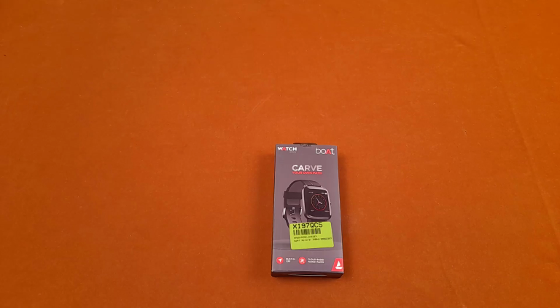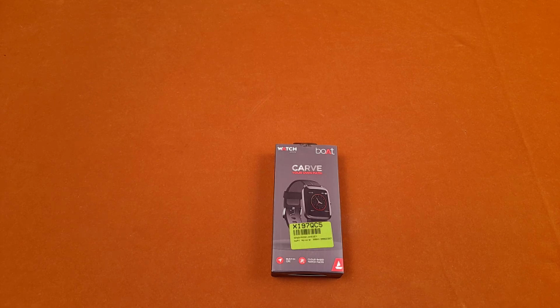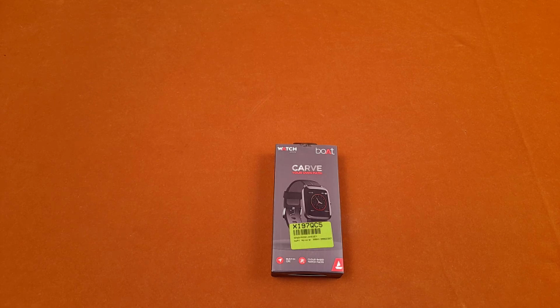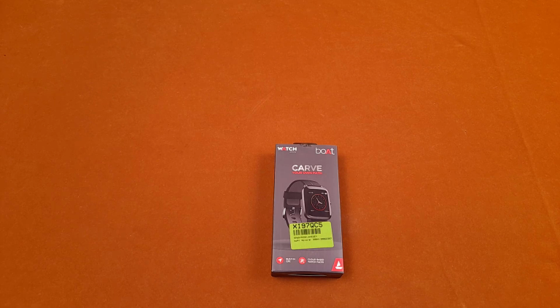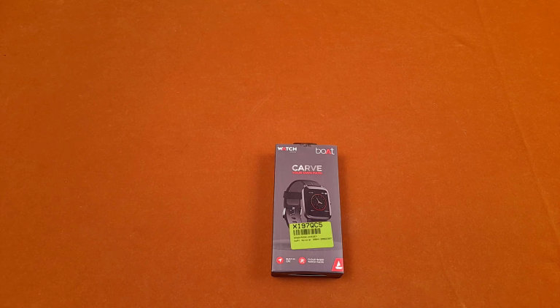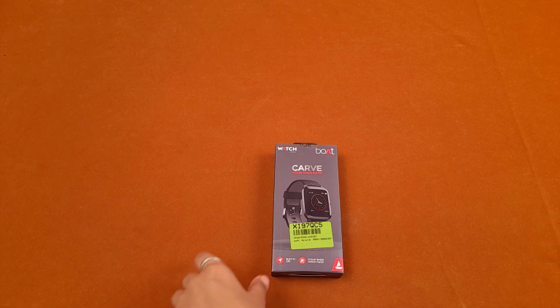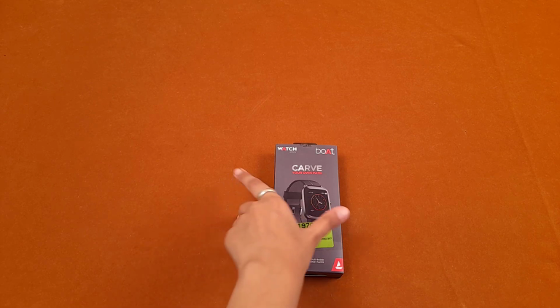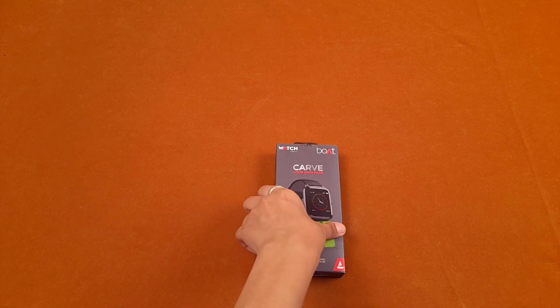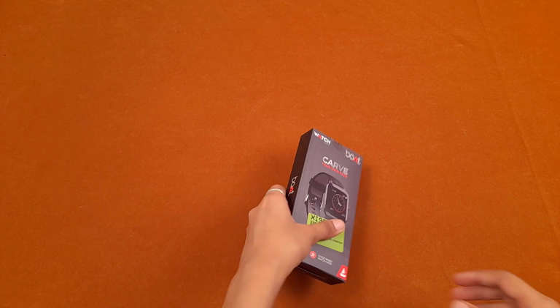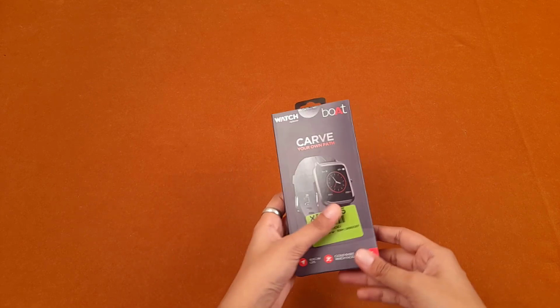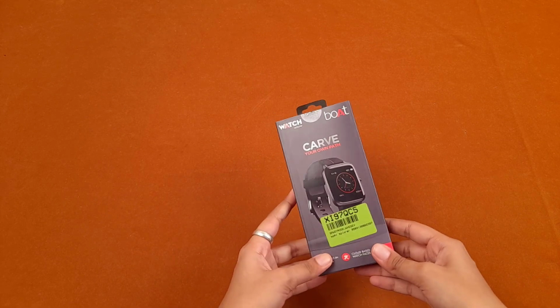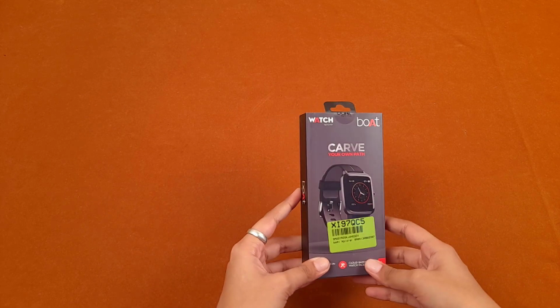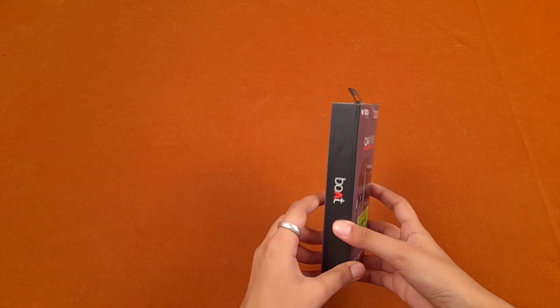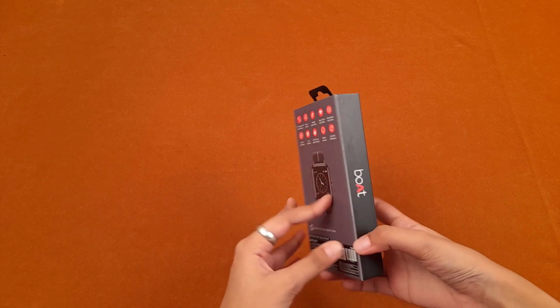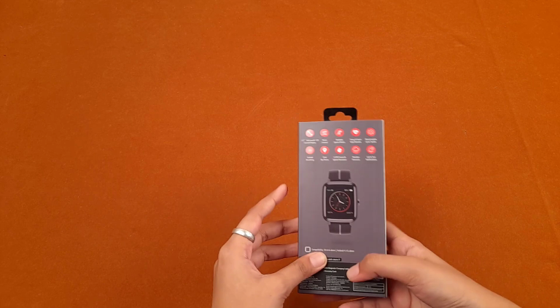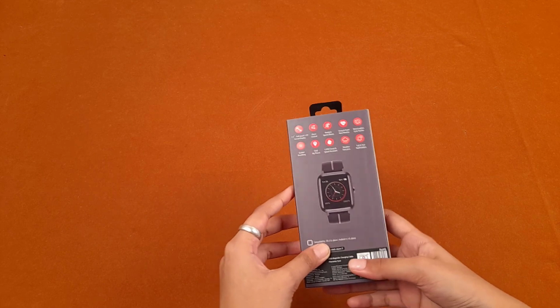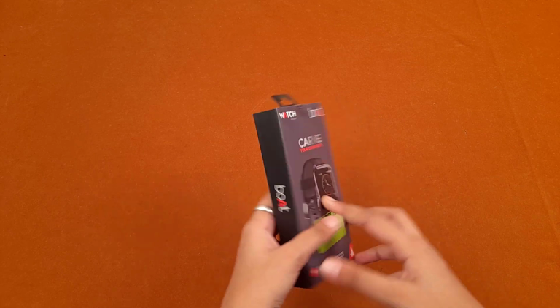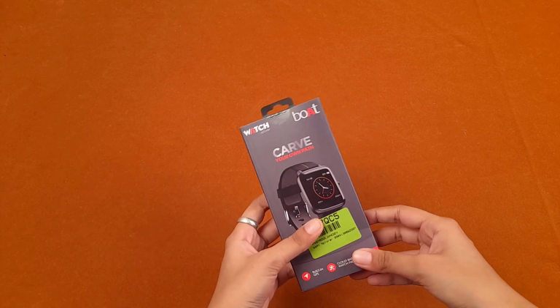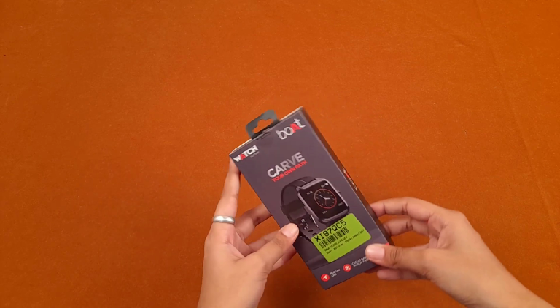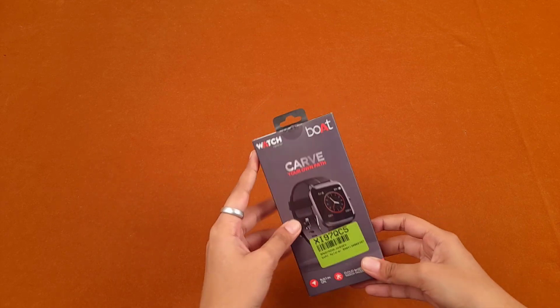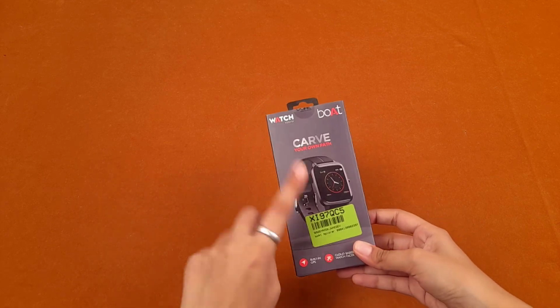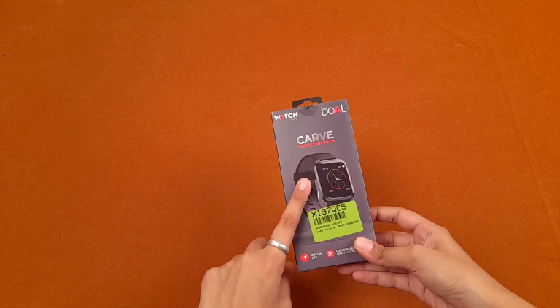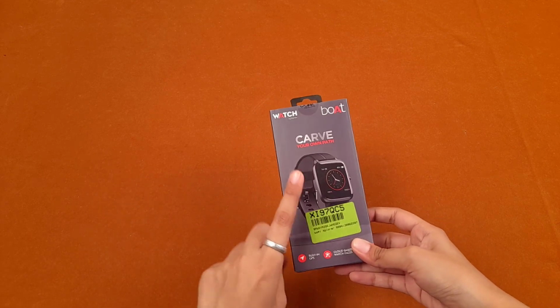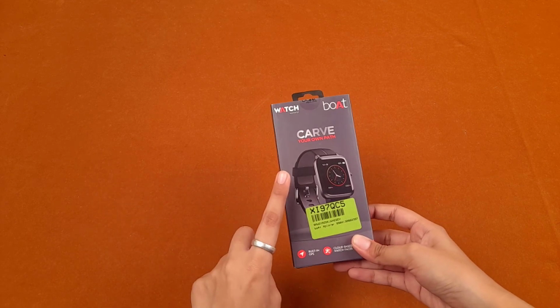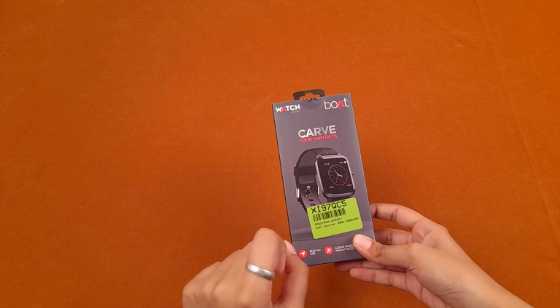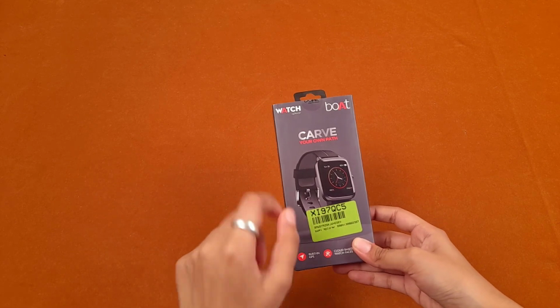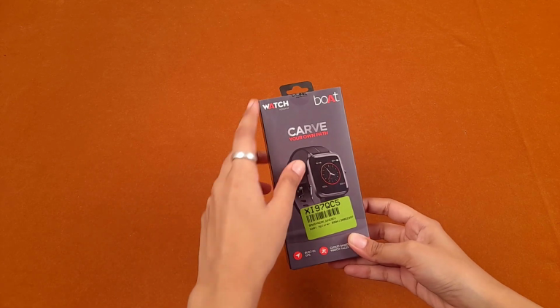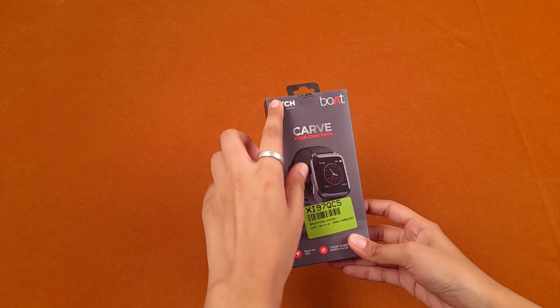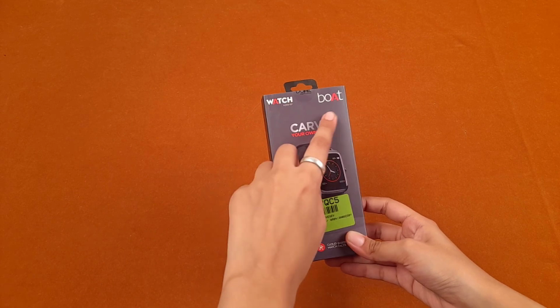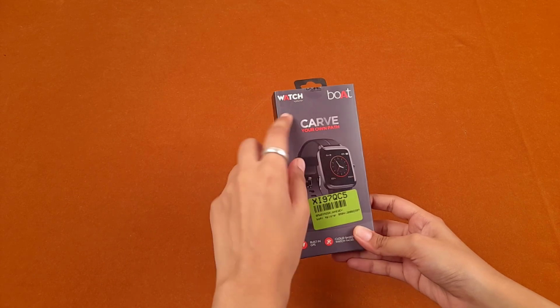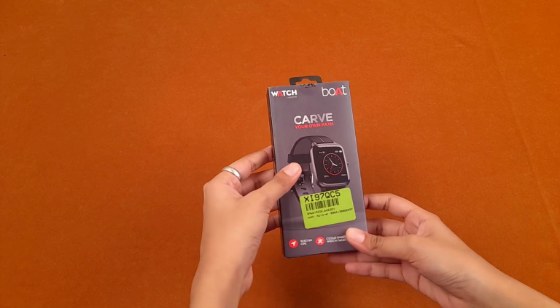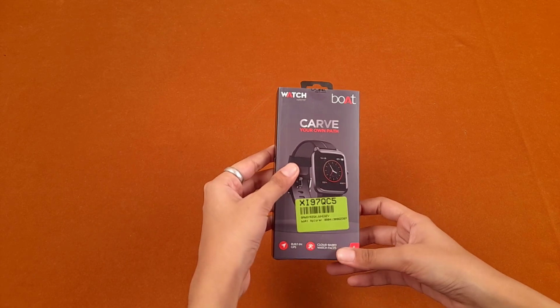Hello everyone, hope you all are doing well. Welcome to yet another video of technical annotation. After a long time we are going to review the next gadget in the queue, which is the Boat Explorer watch.